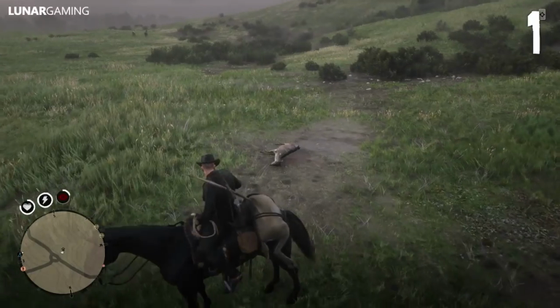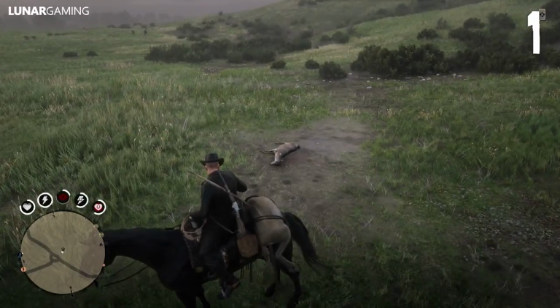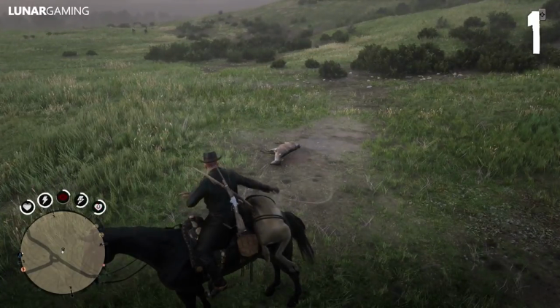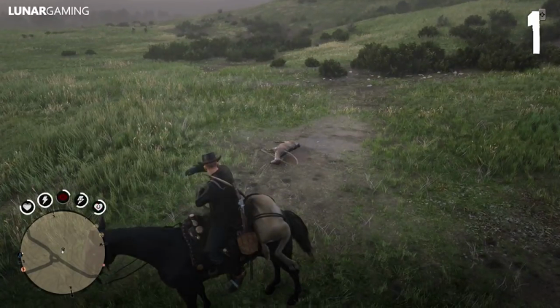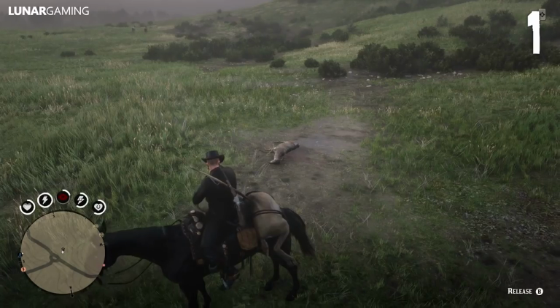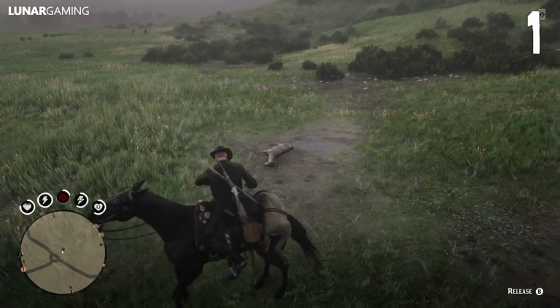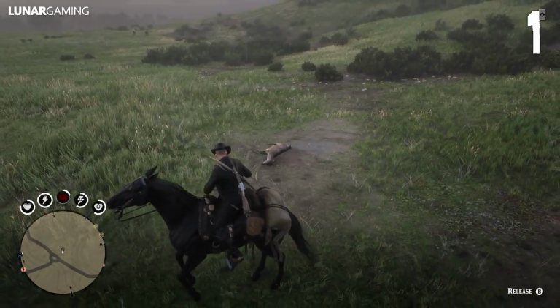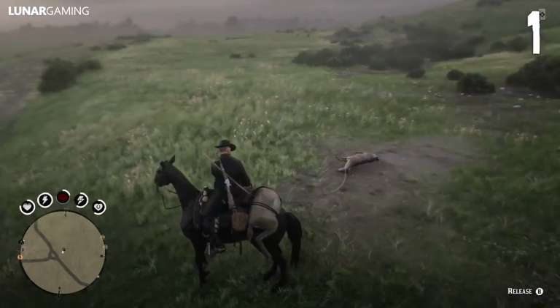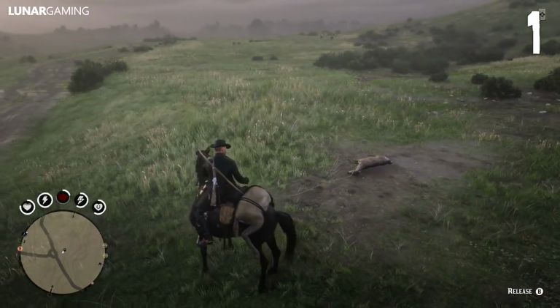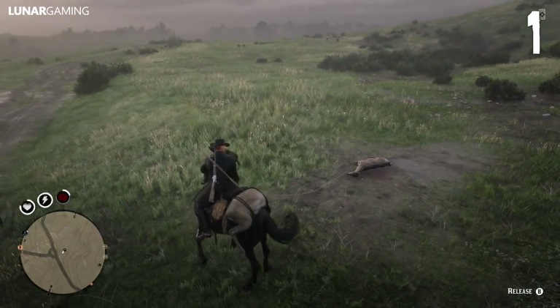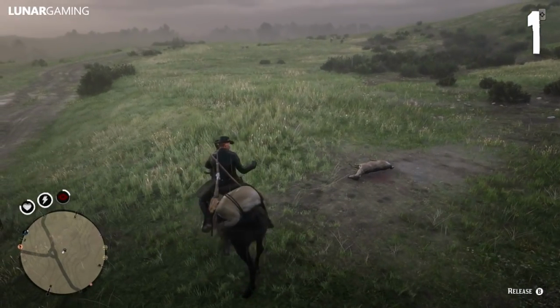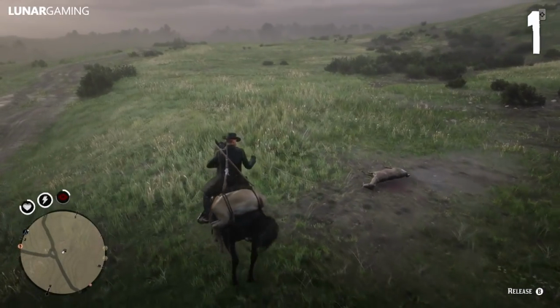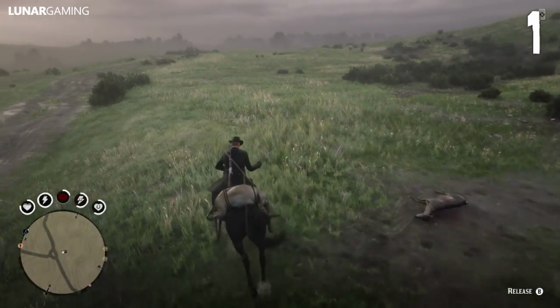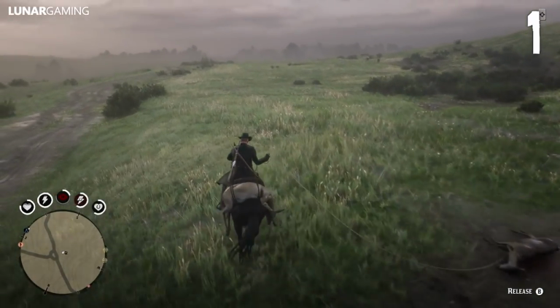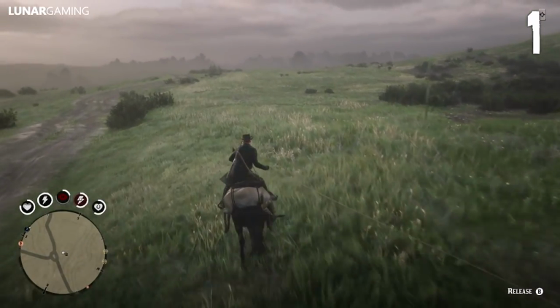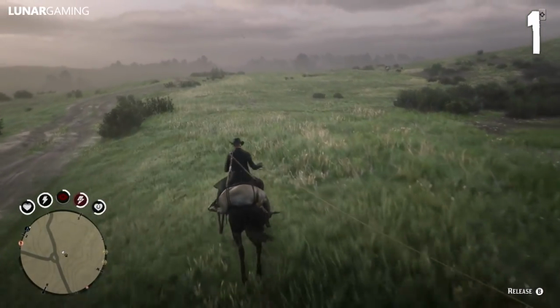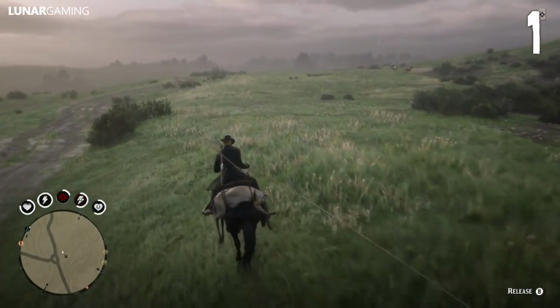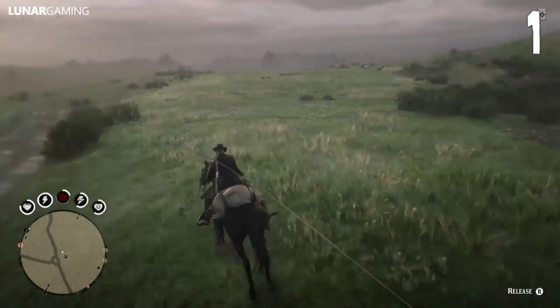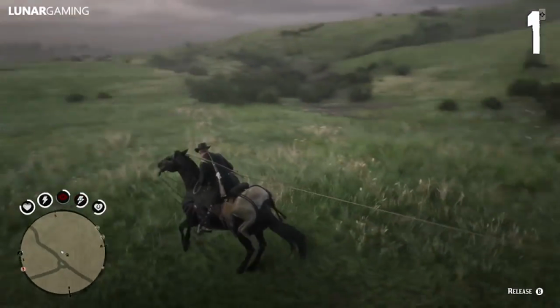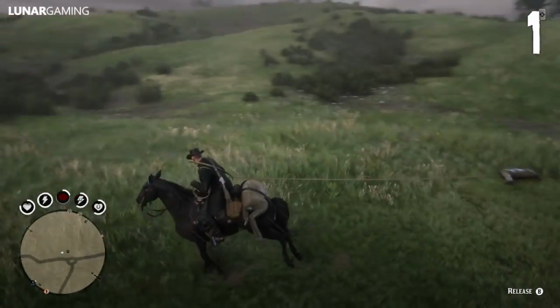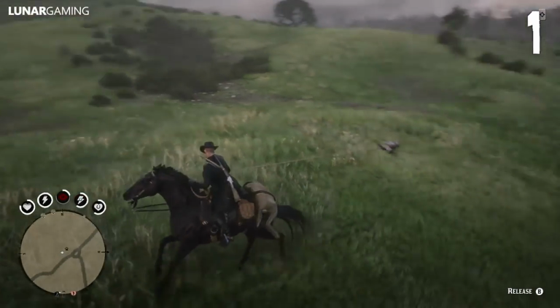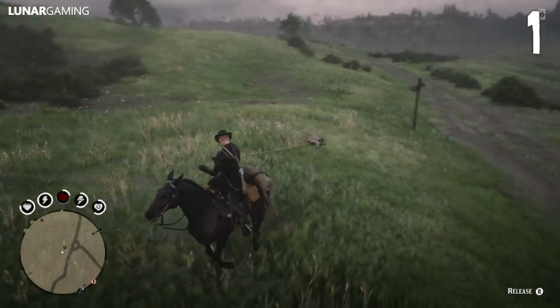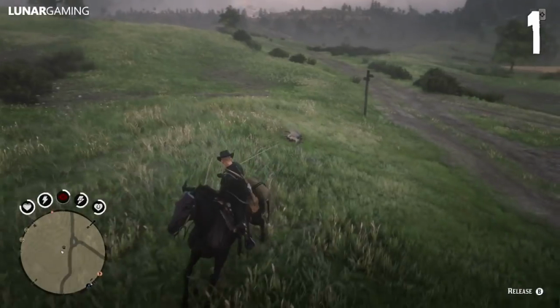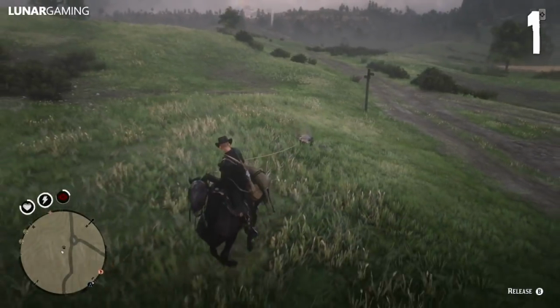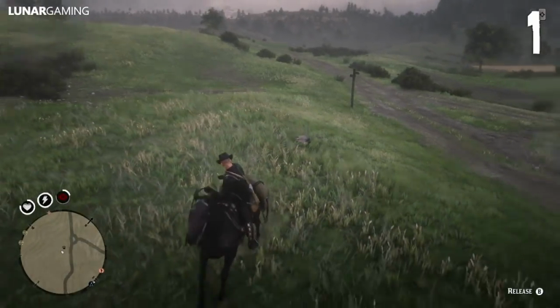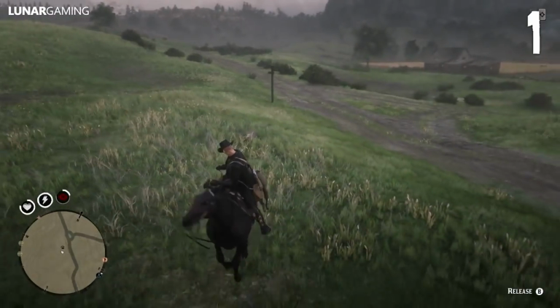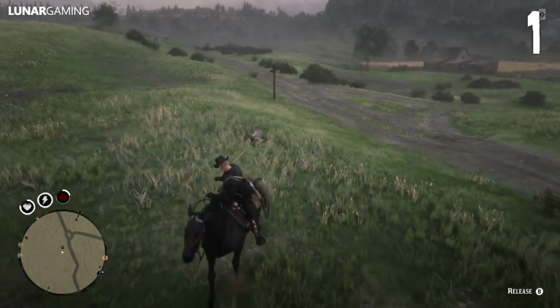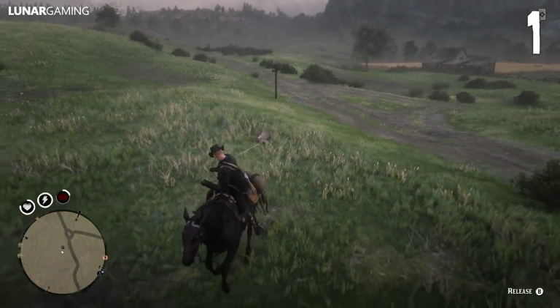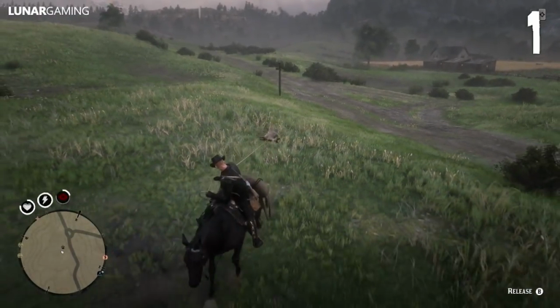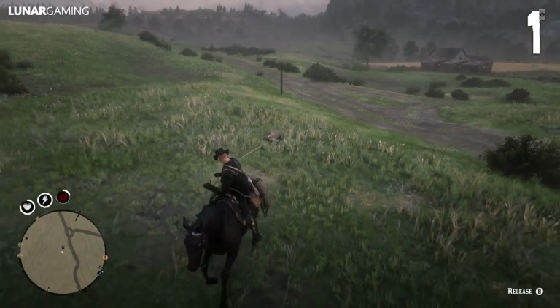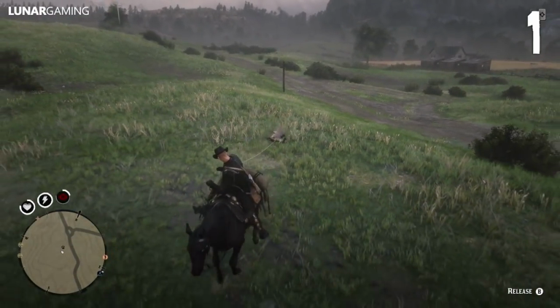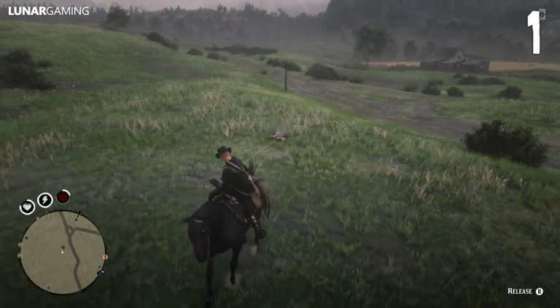If you hunt, you can carry two carcasses at once by placing one on your horse and dragging the other with your lasso. Remember you can't drag a skinned animal, so wait until you're at the butcher before you do that.